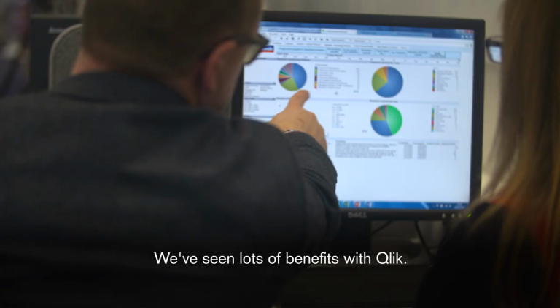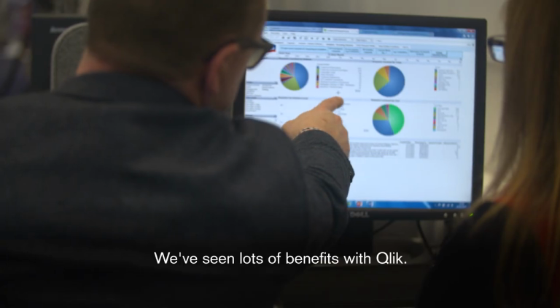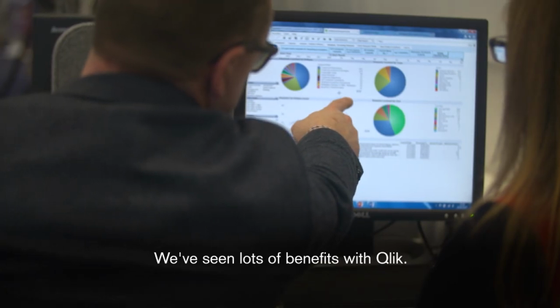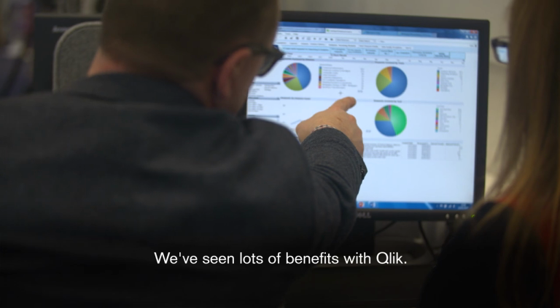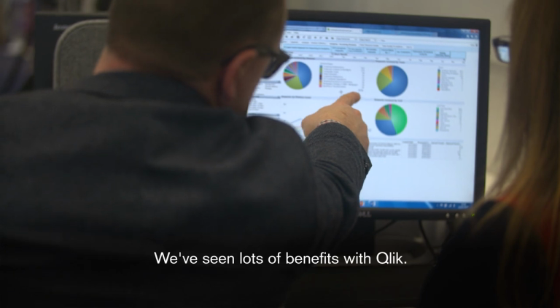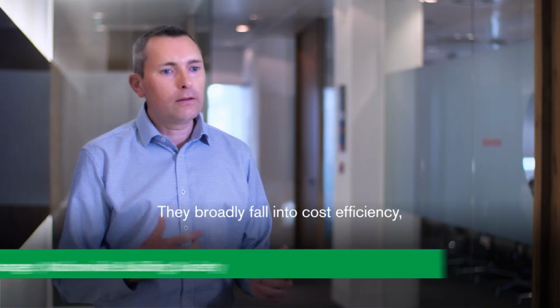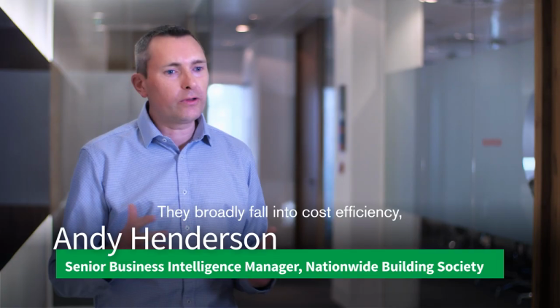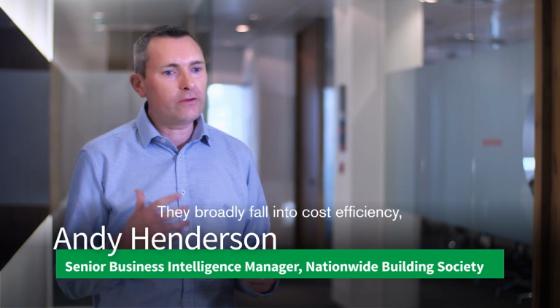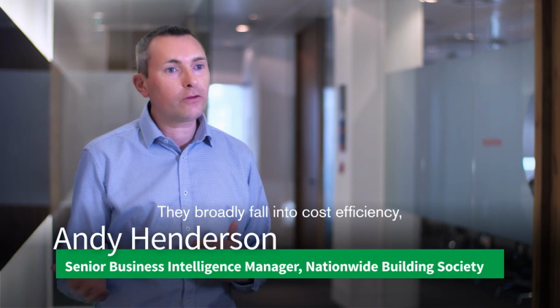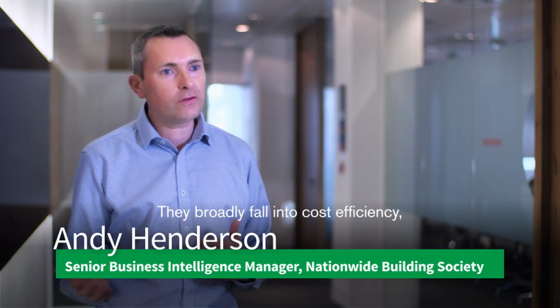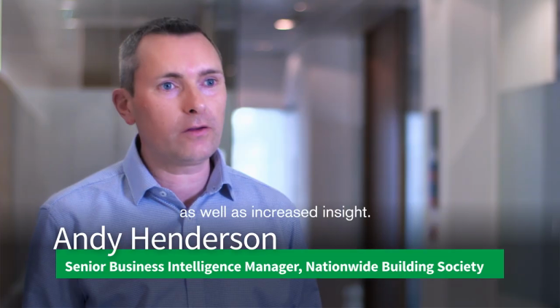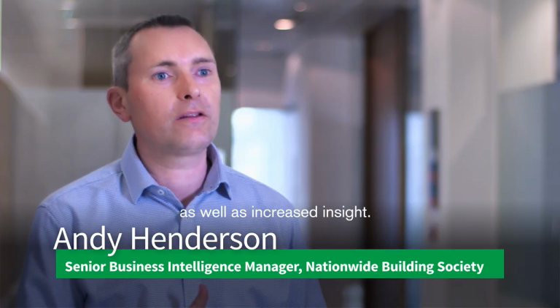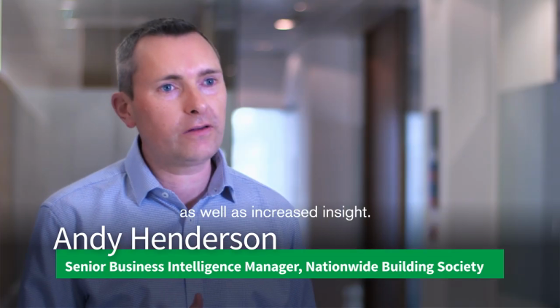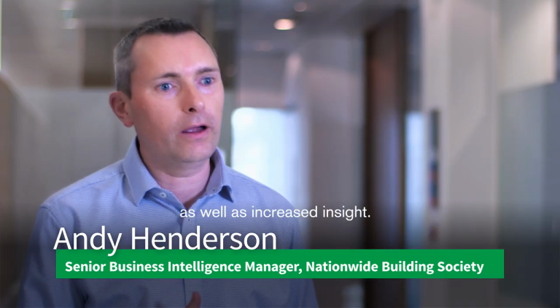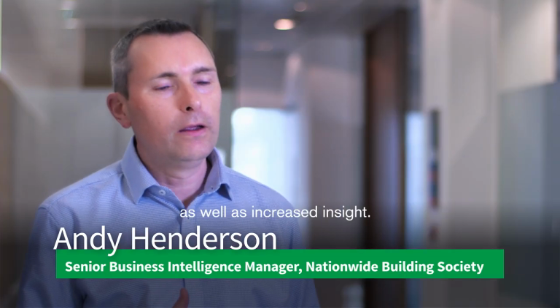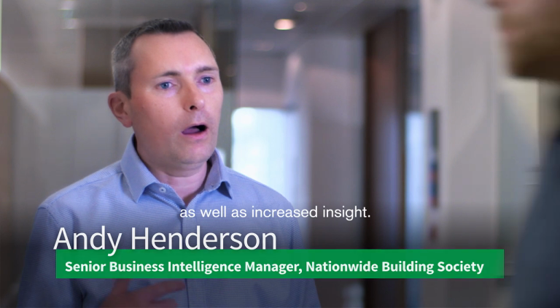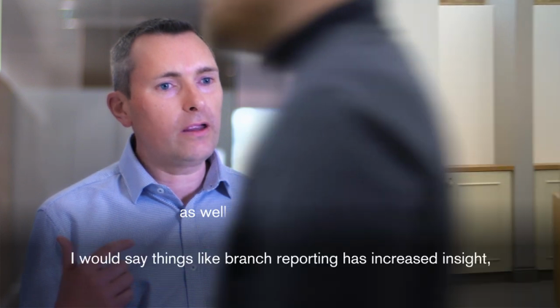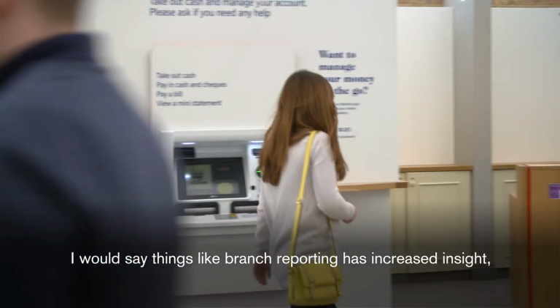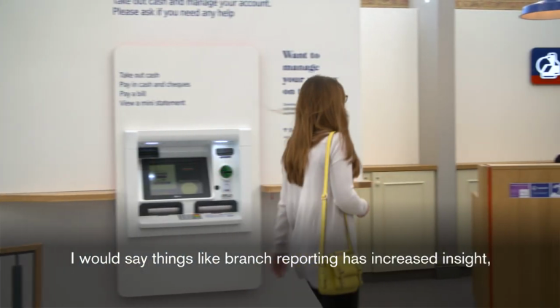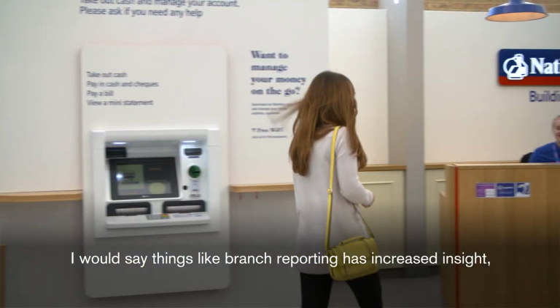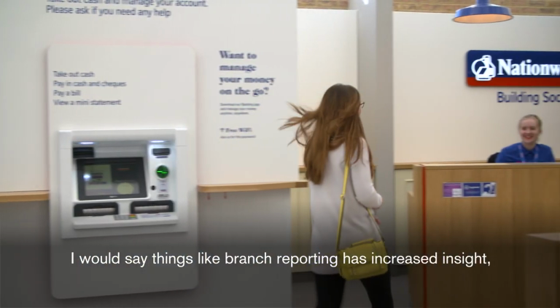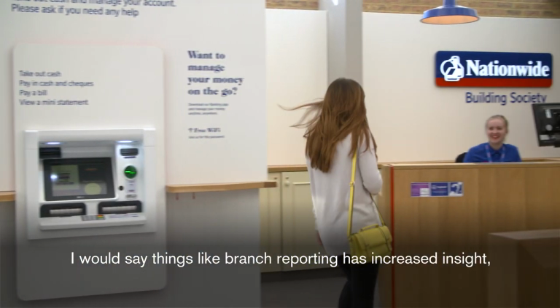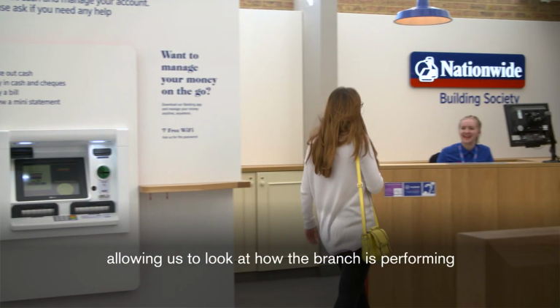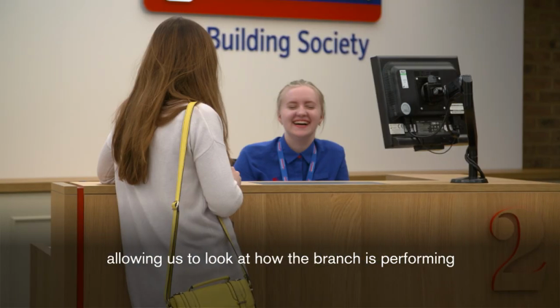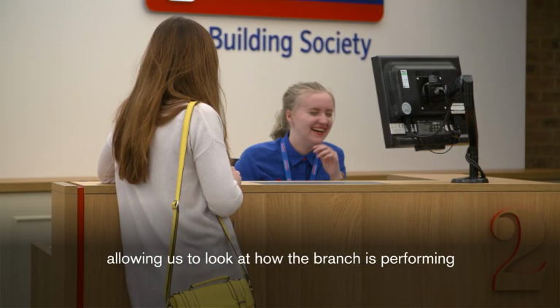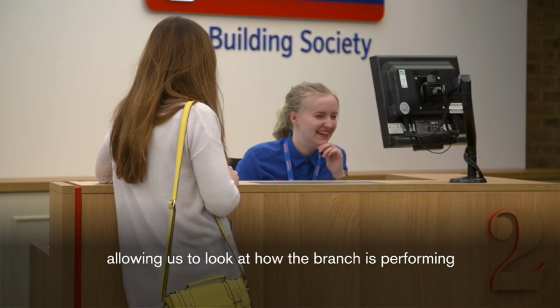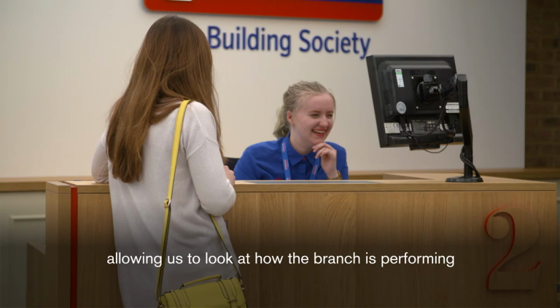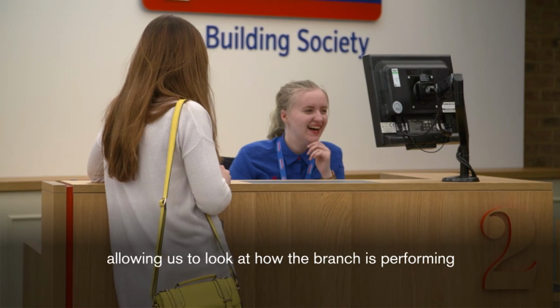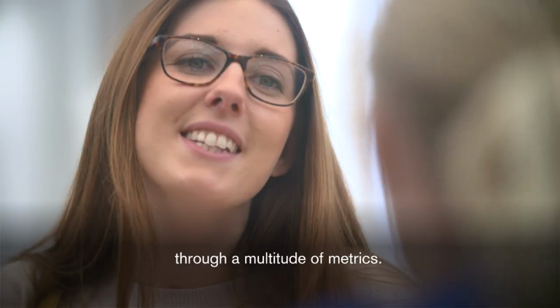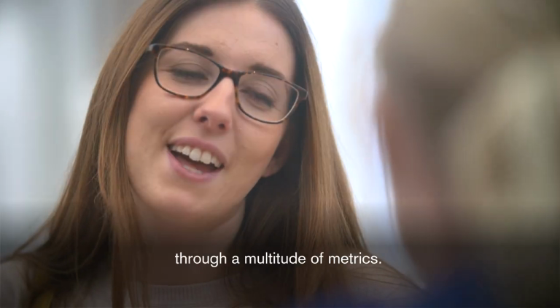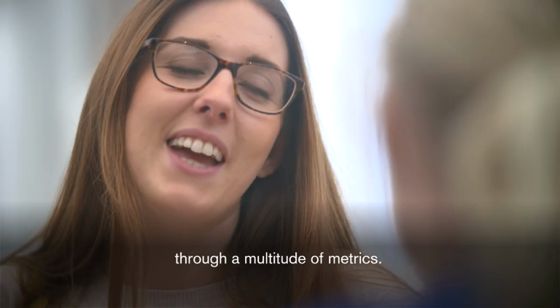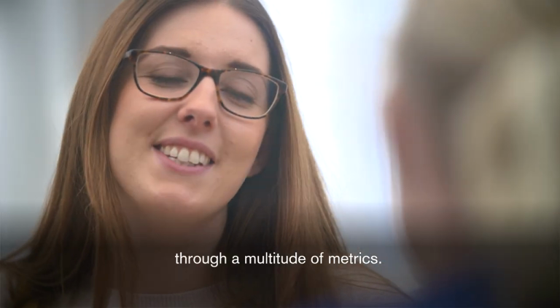We've seen lots of benefits with Qlik. They broadly fall into cost efficiency as well as increased insight. Things like branch reporting provide increased insight, allowing us to look at how the branch is performing through a multitude of metrics.